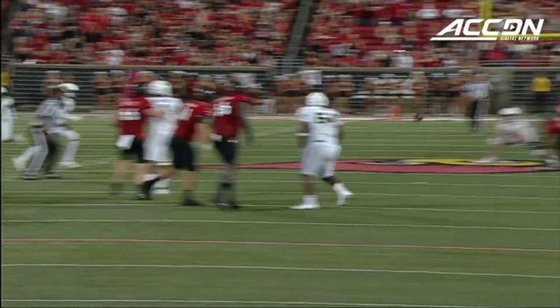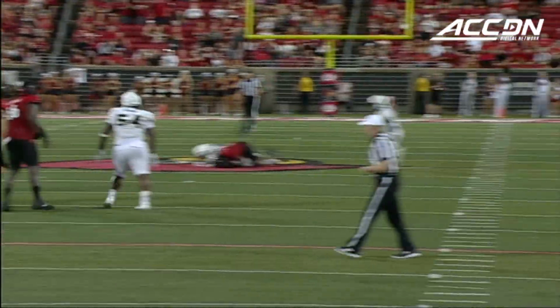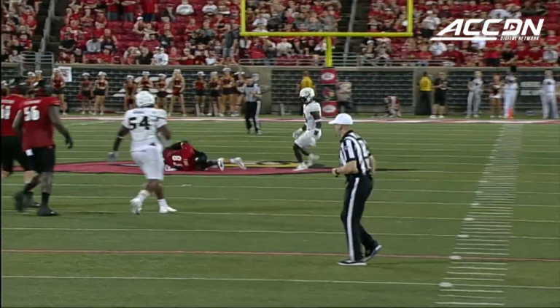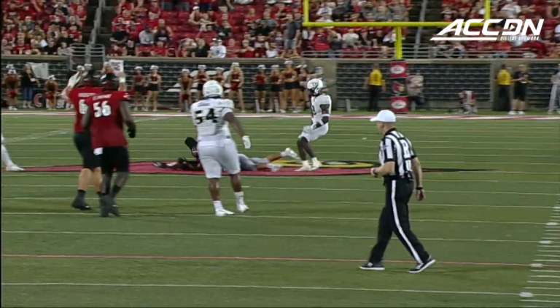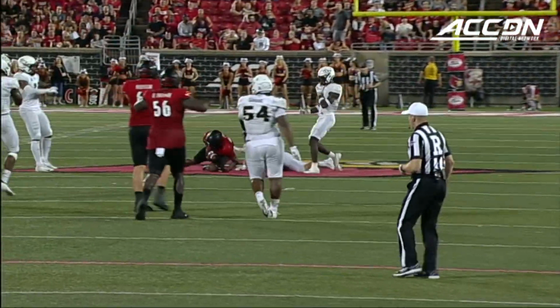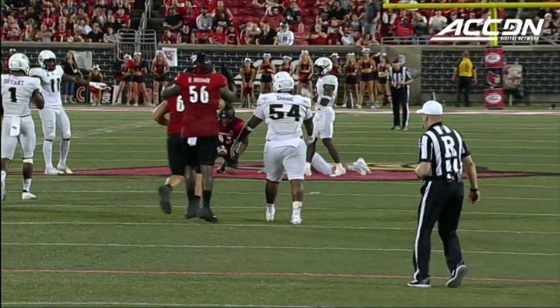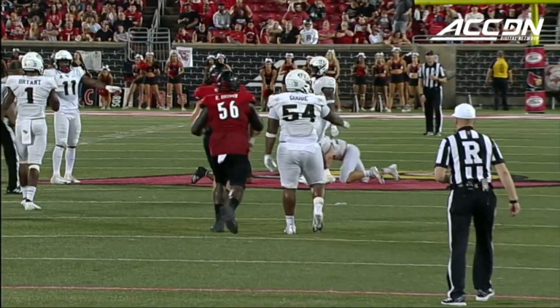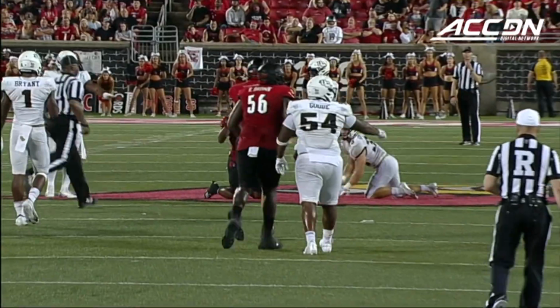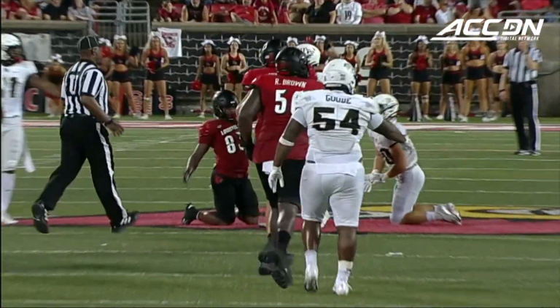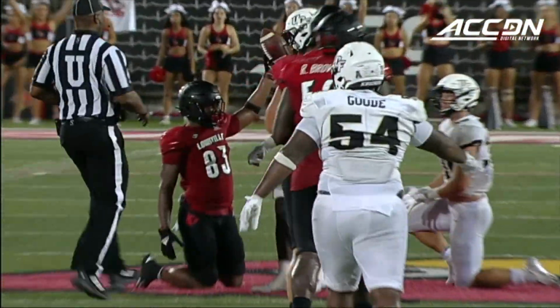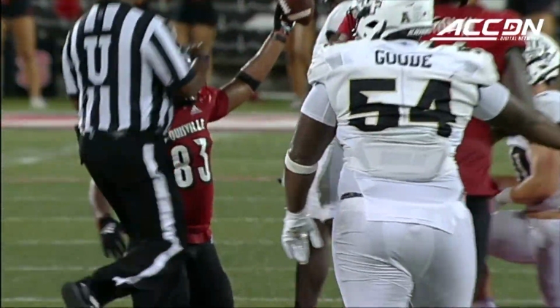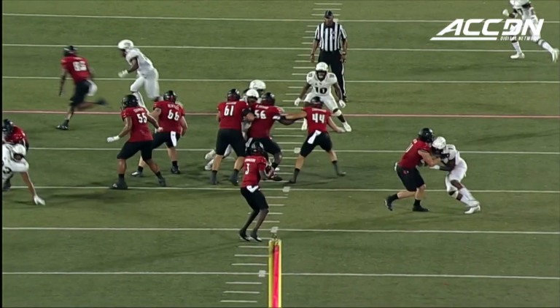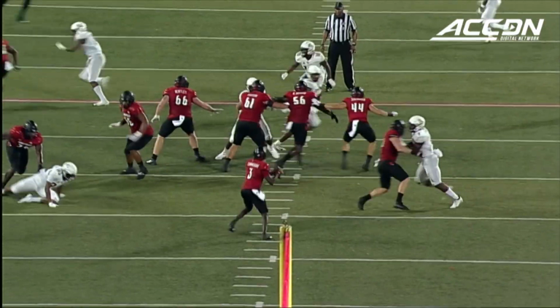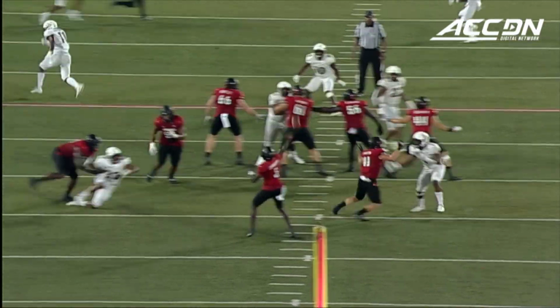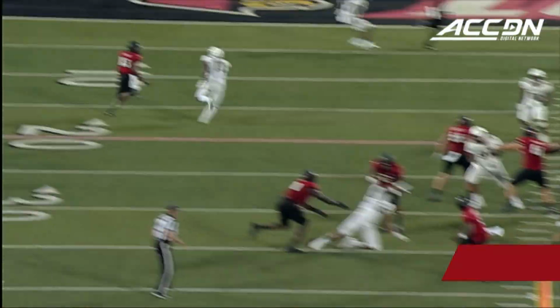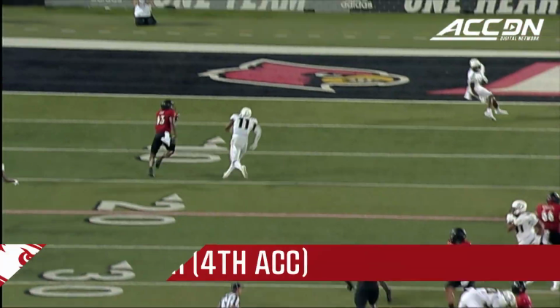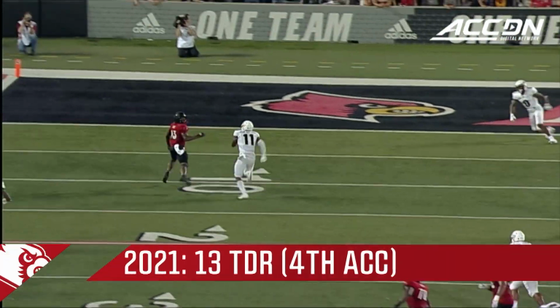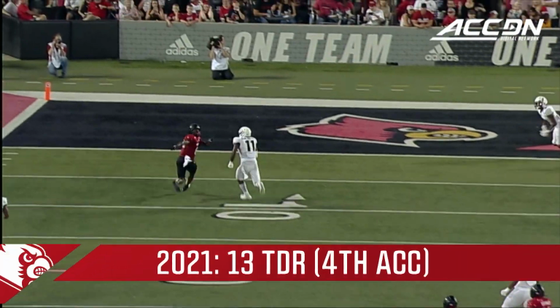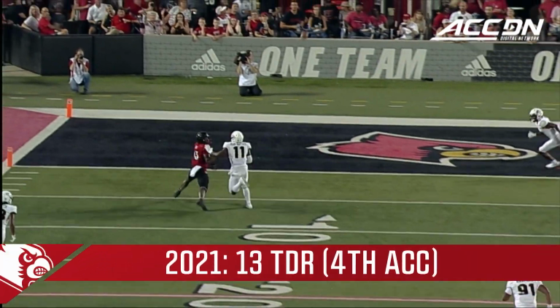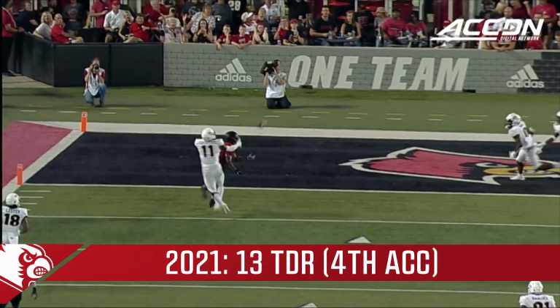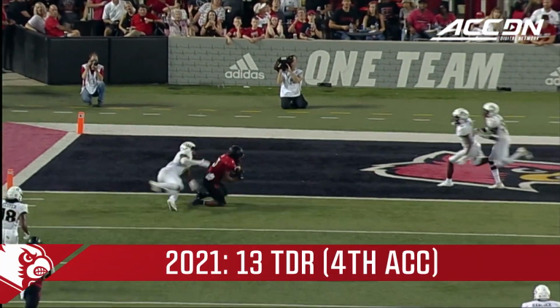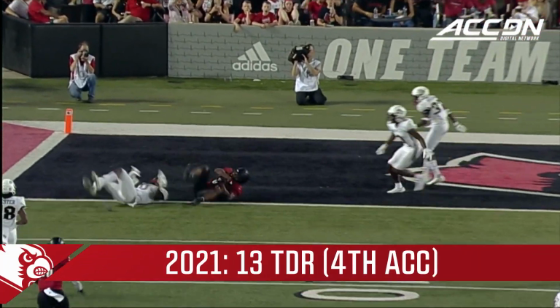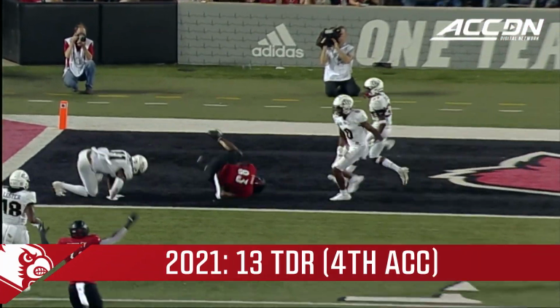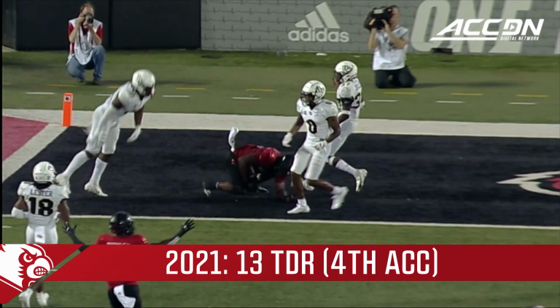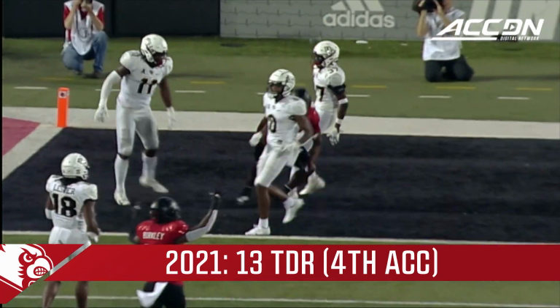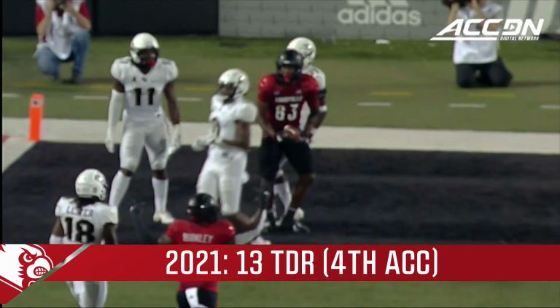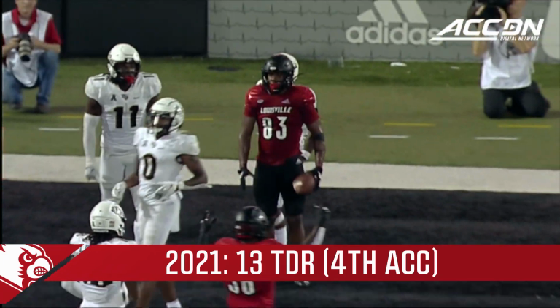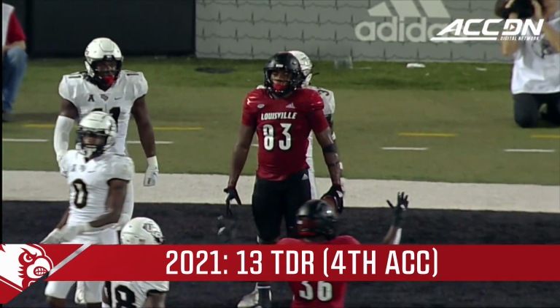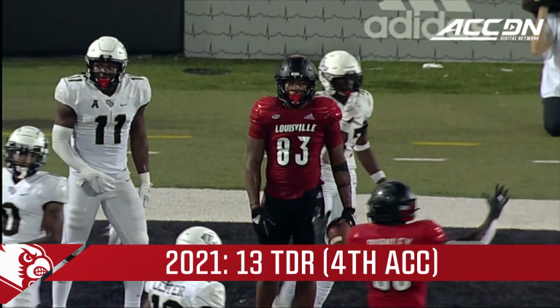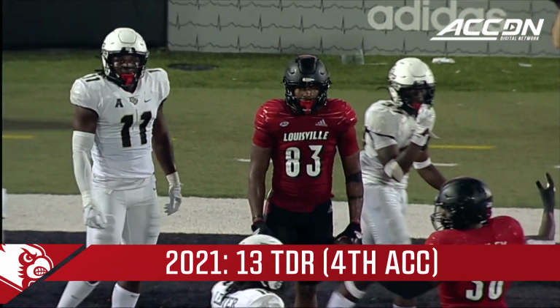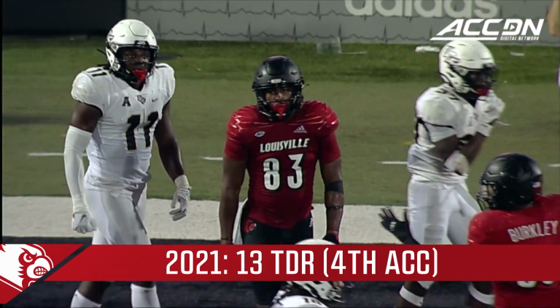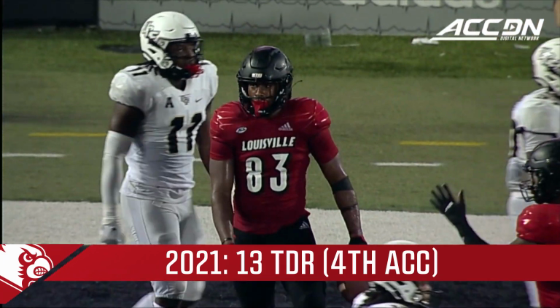I think he's extremely accurate once he gets a clean pocket. Cunningham play action, off his back foot, down the sideline. What a grand march on forward.